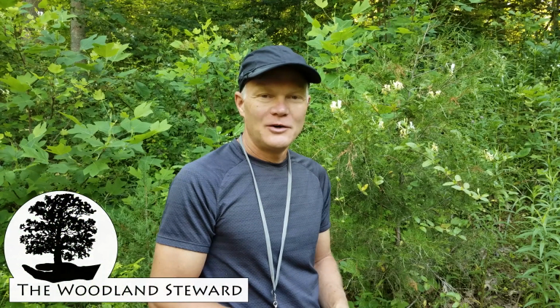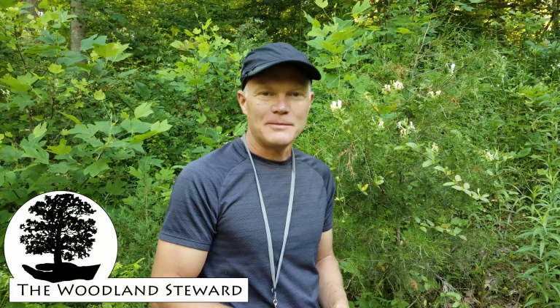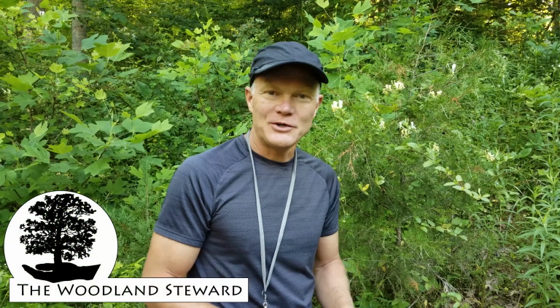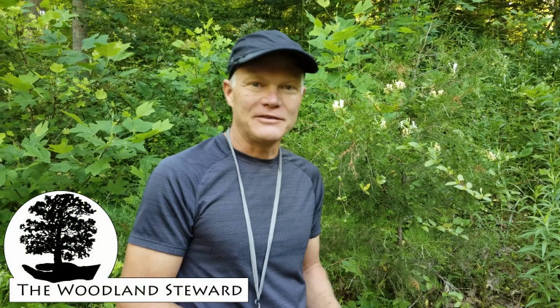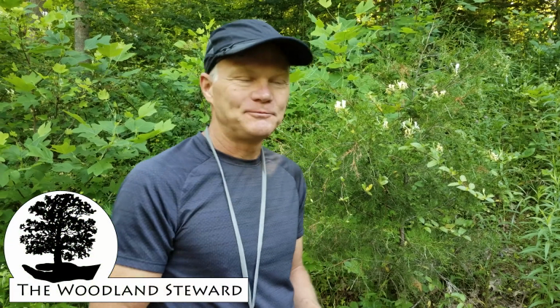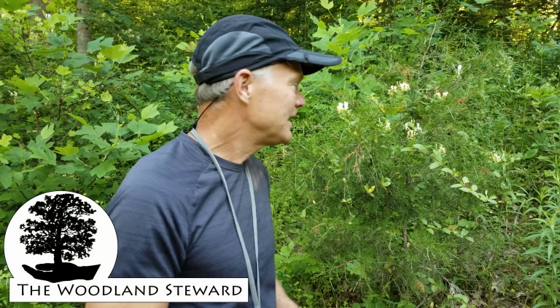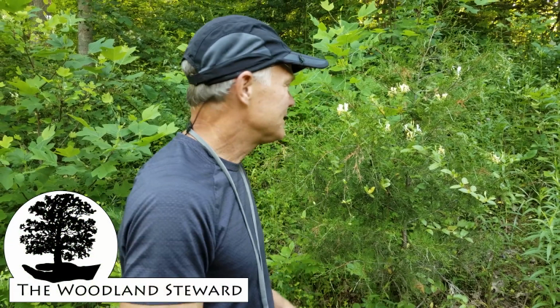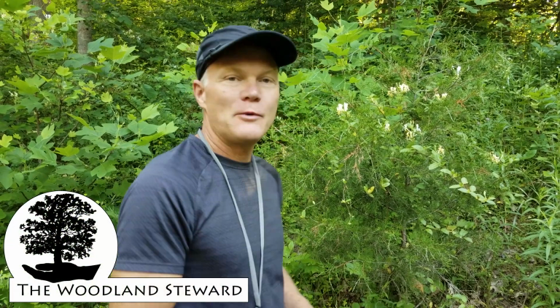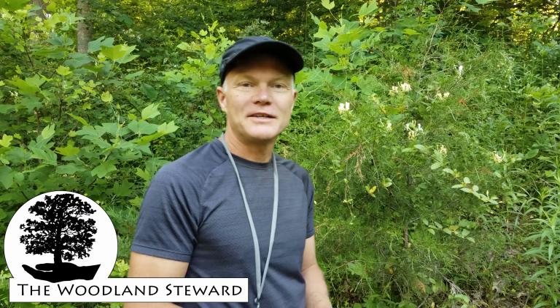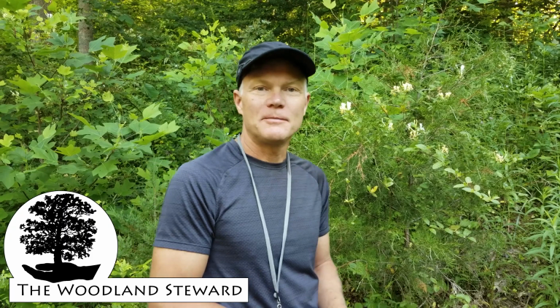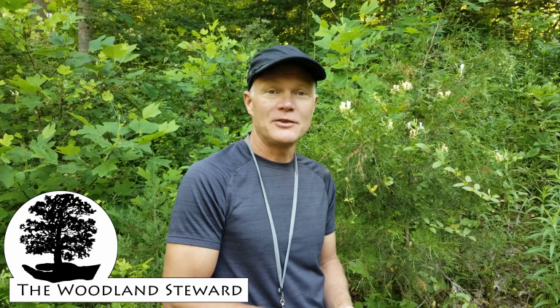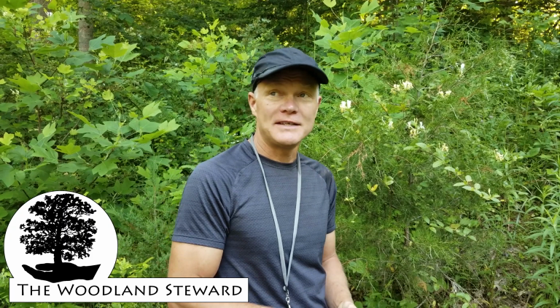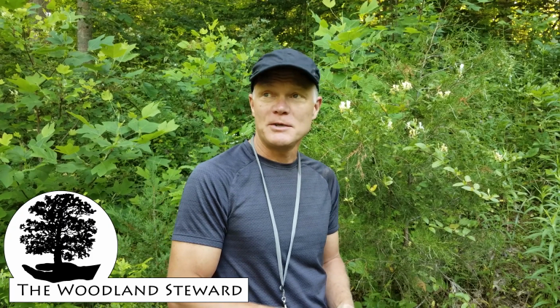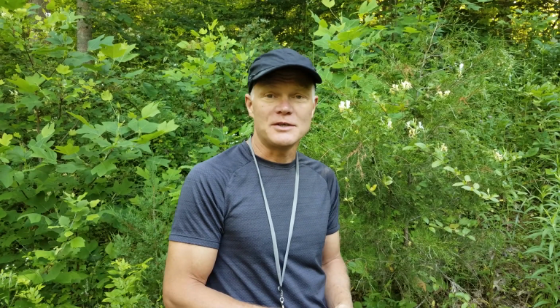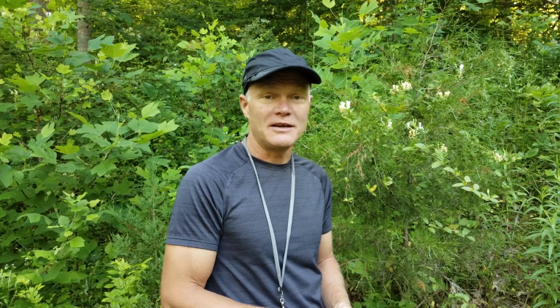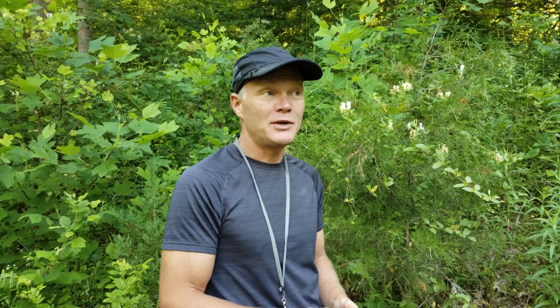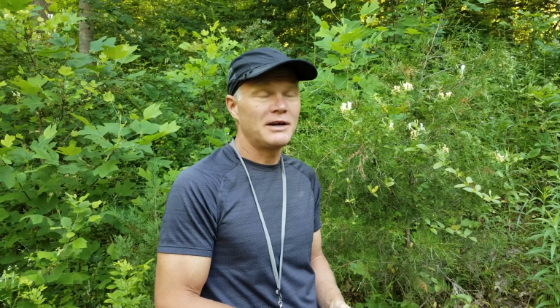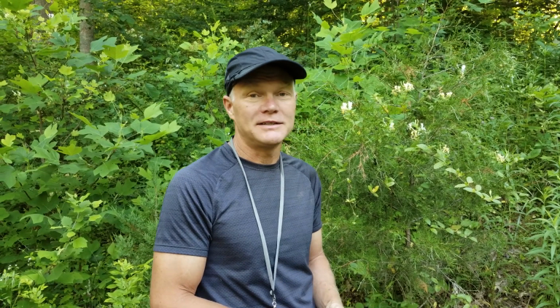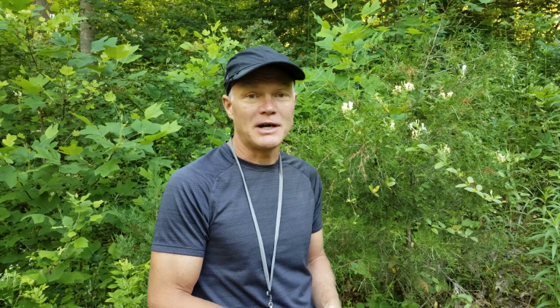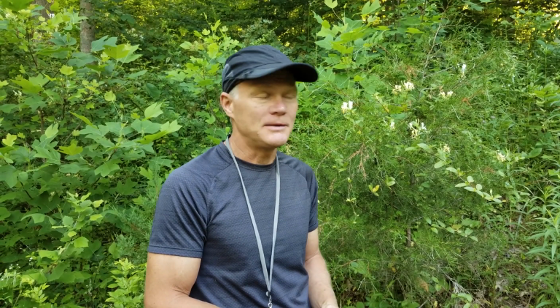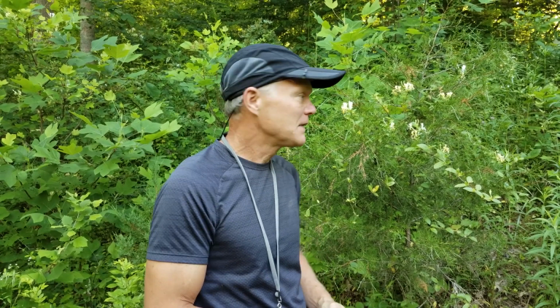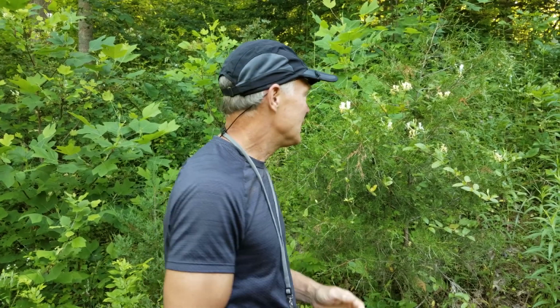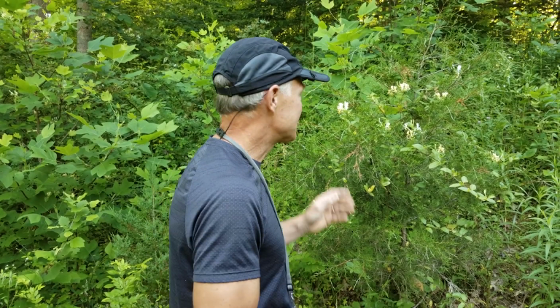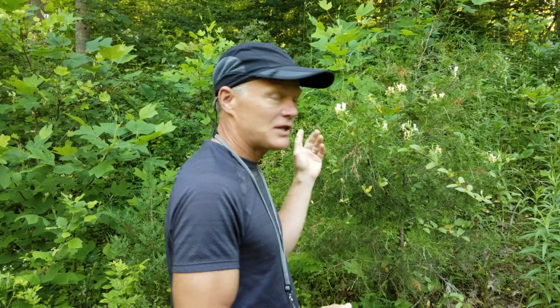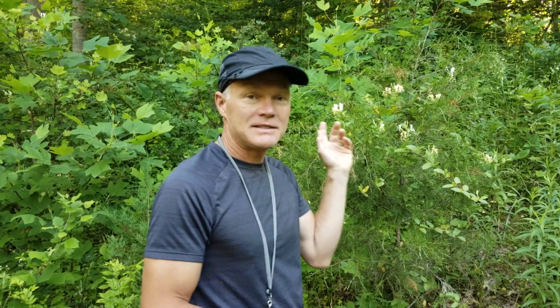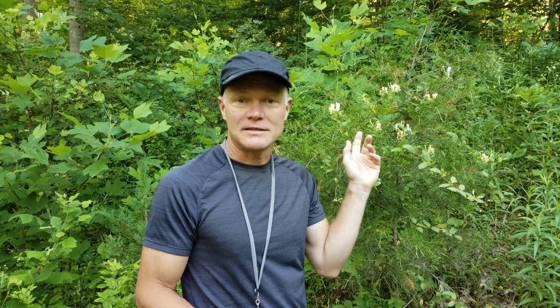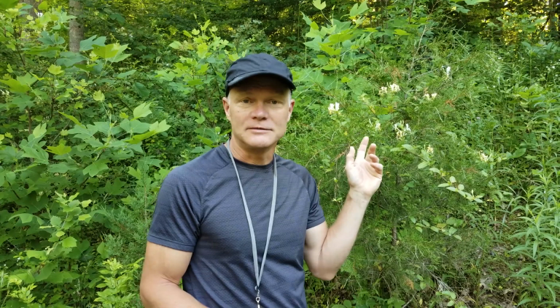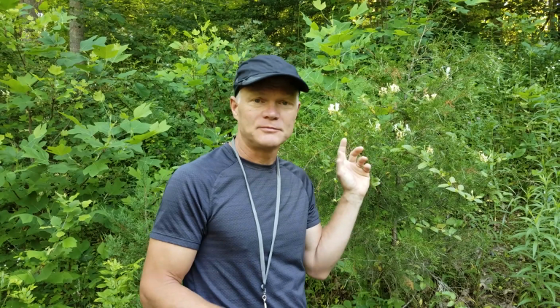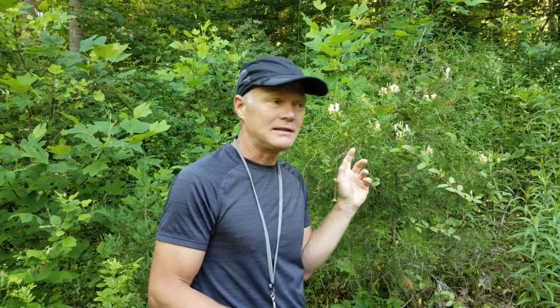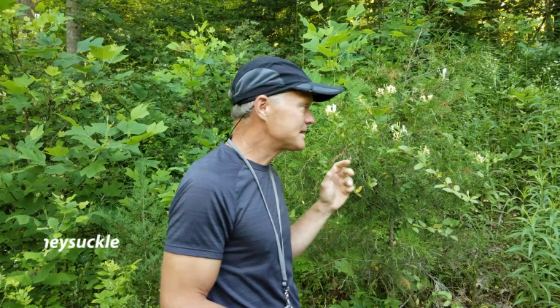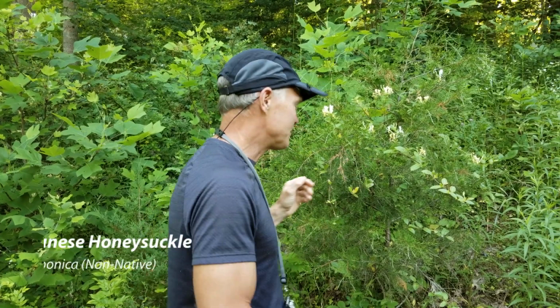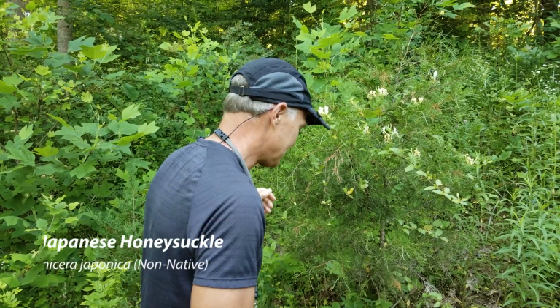Welcome back to Oak Haven. Today we wanted to talk about another invasive species that we have pretty prevalent on the property, and that's Japanese honeysuckle, Lonicera japonica.